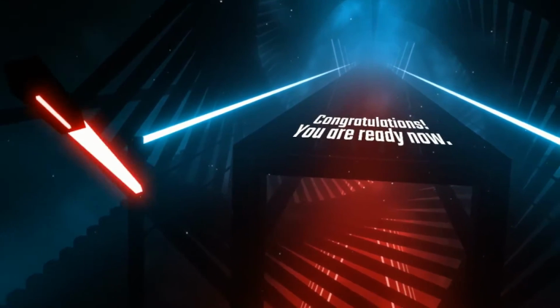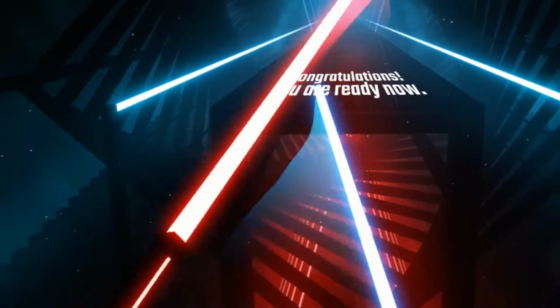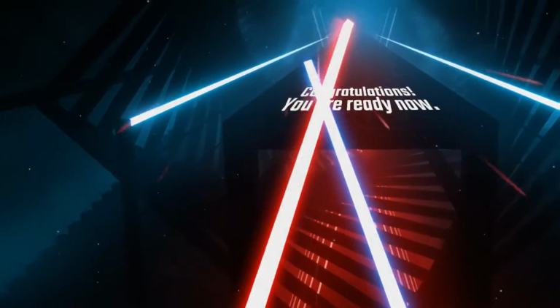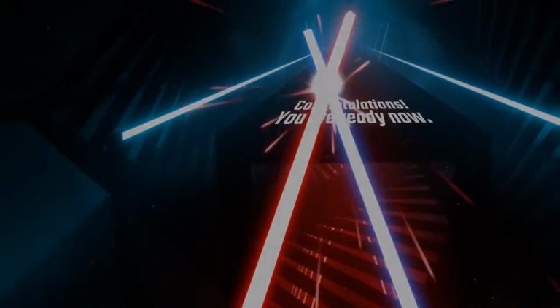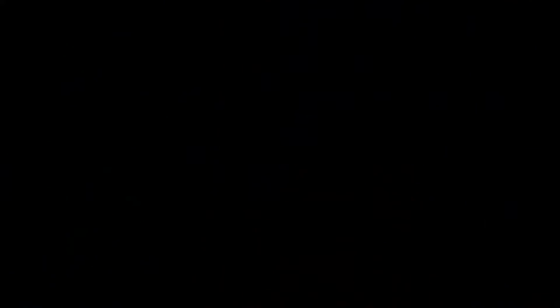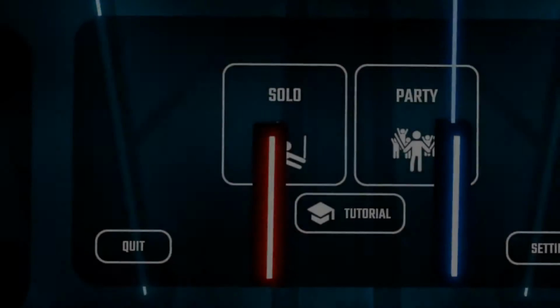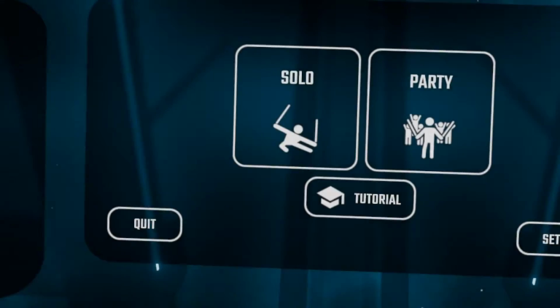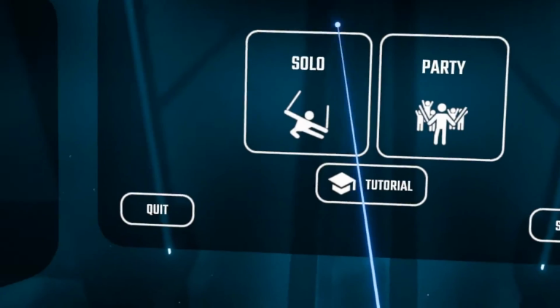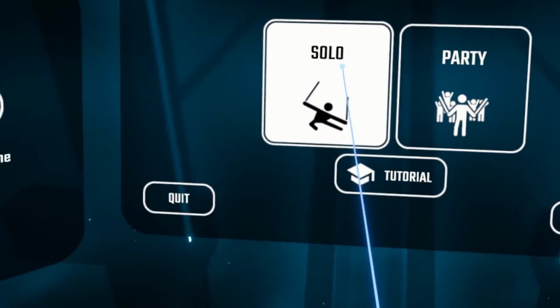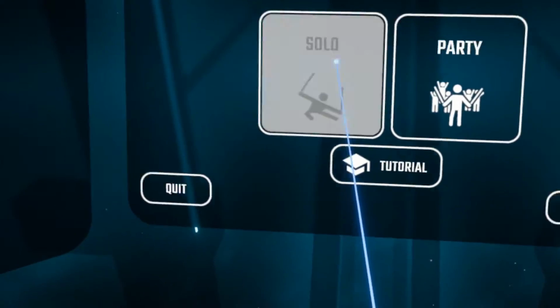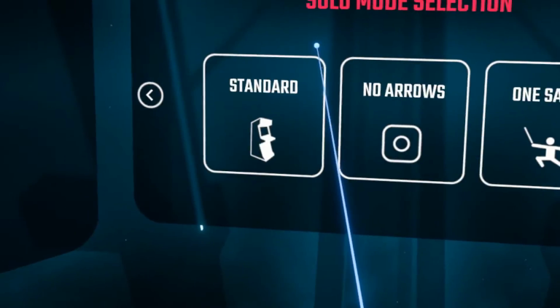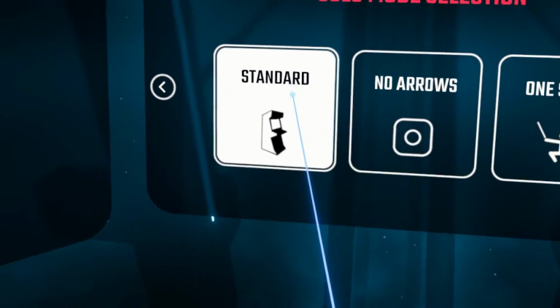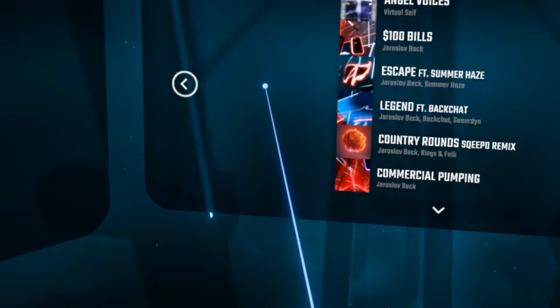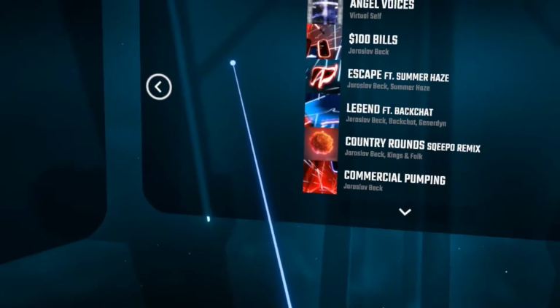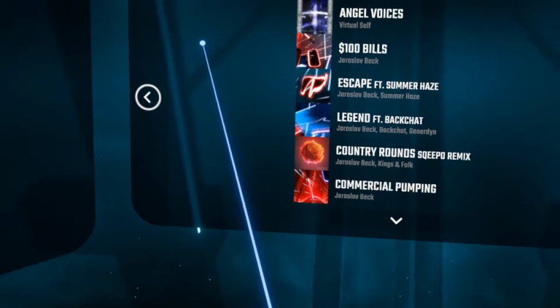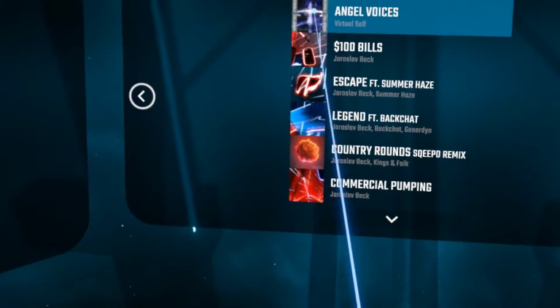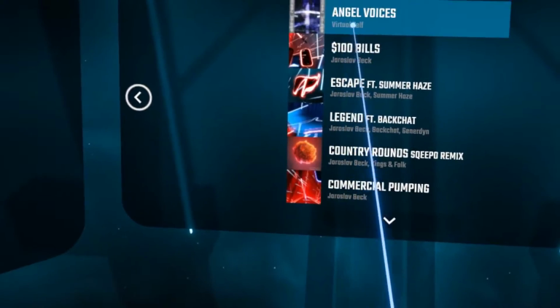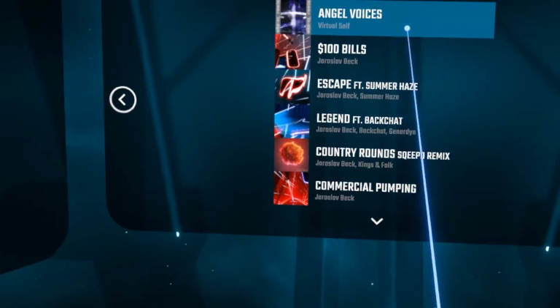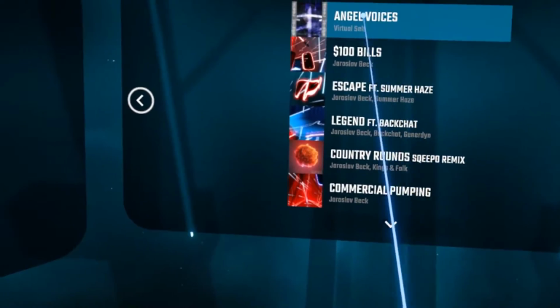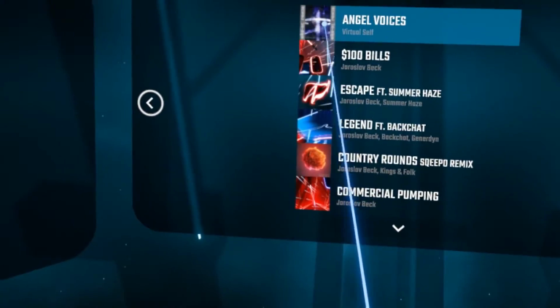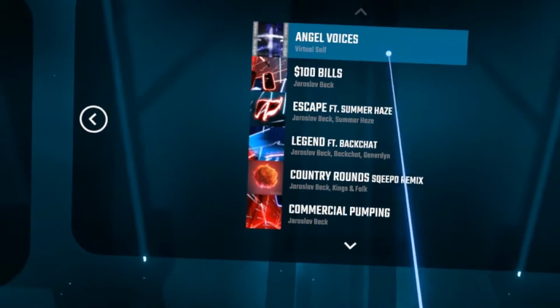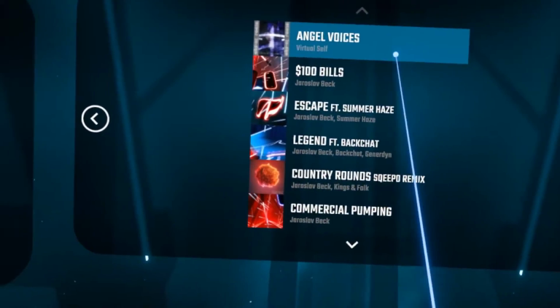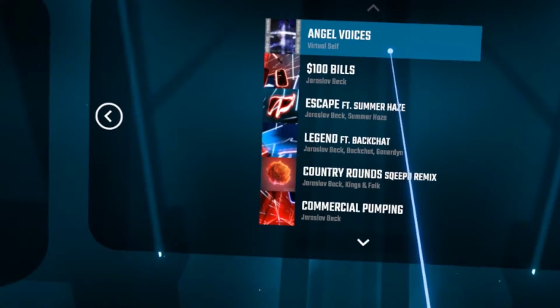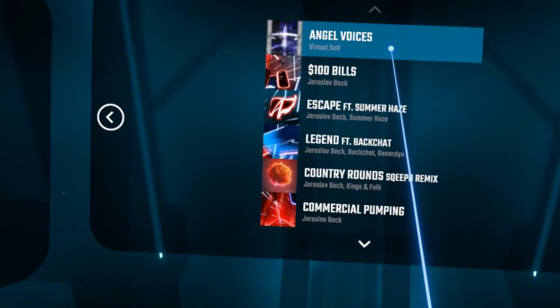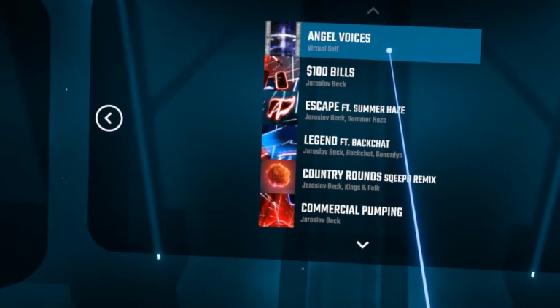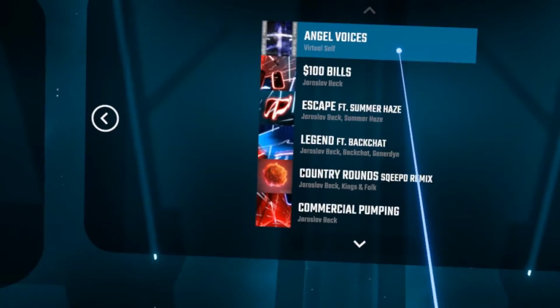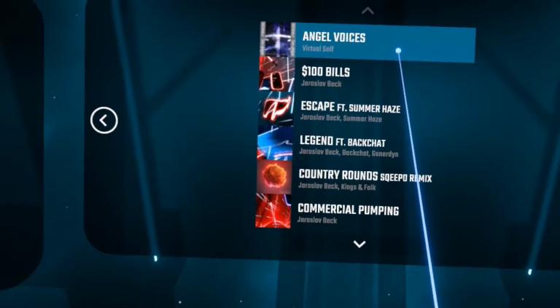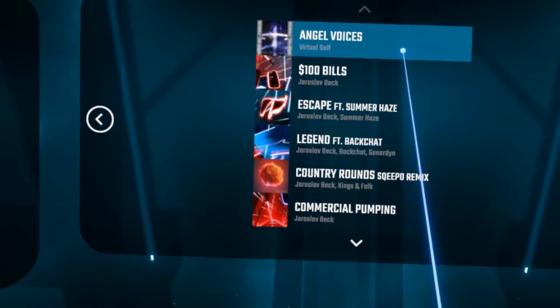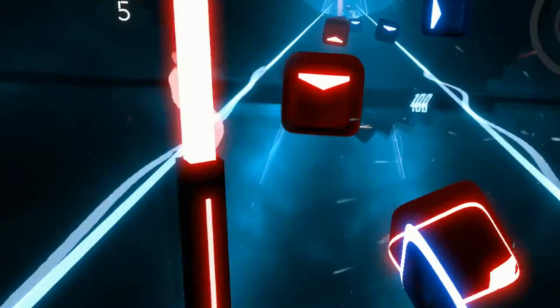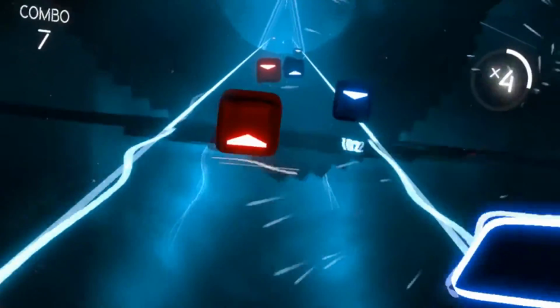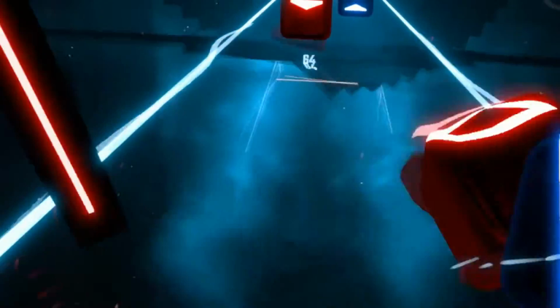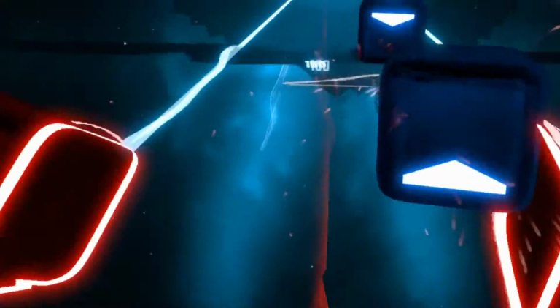Once you complete the tutorial, the song will be activated and you will be able to find it in your roster. It's right on top, it's called Angel Voices. Check it out, it is a great tune and actually rather hard, especially on the expert mode.